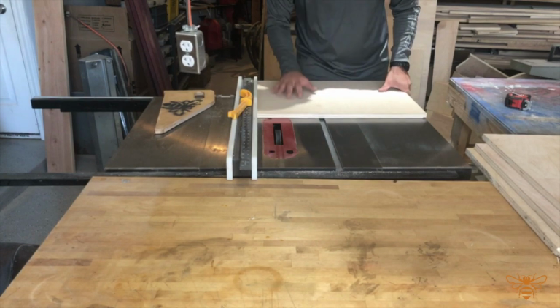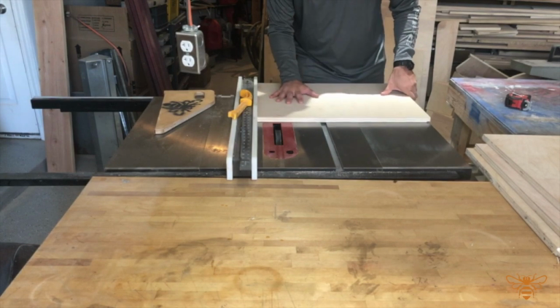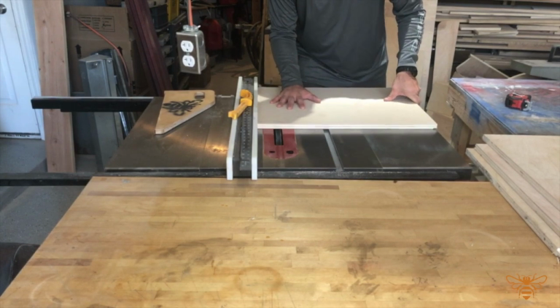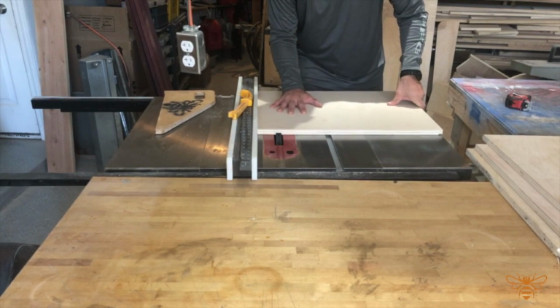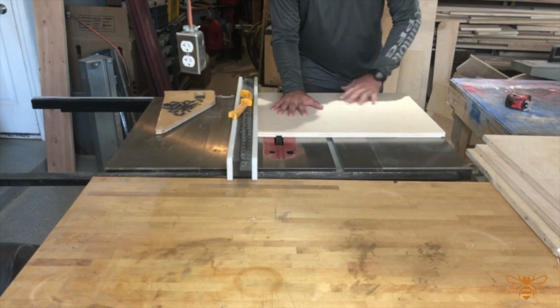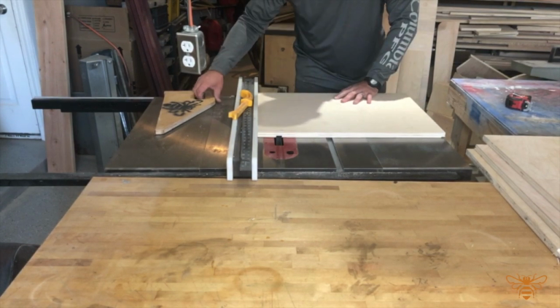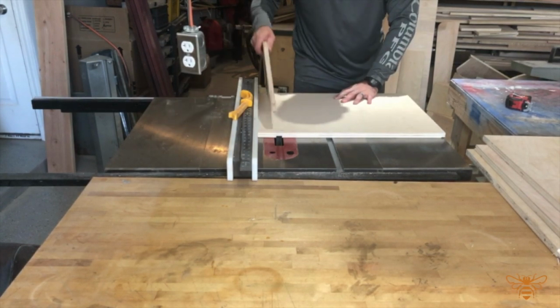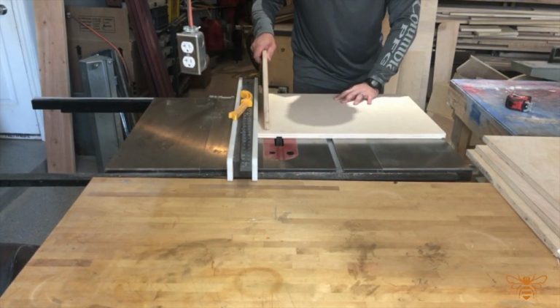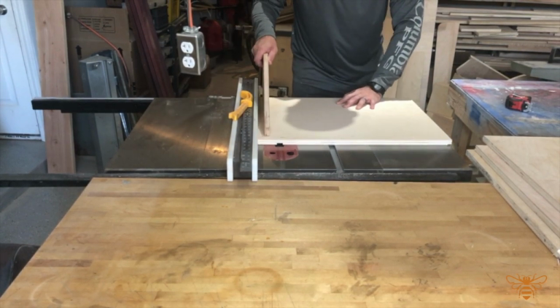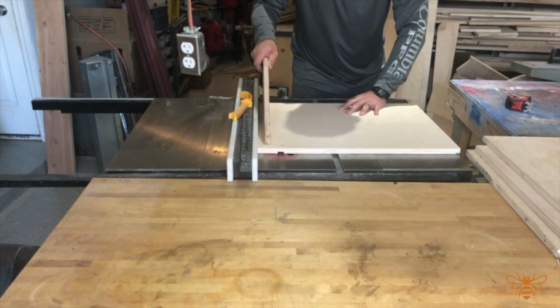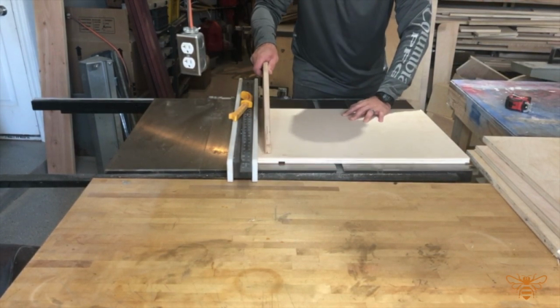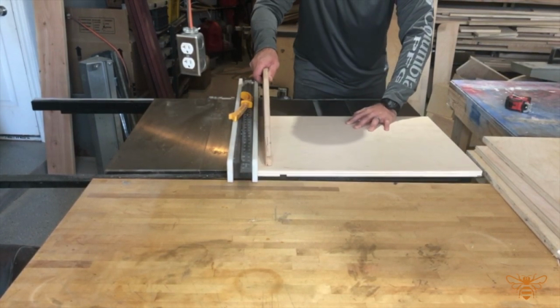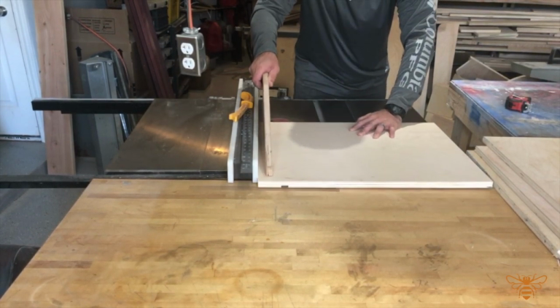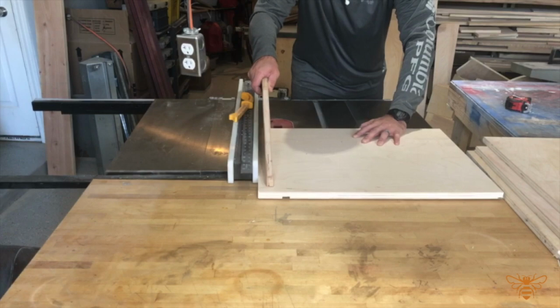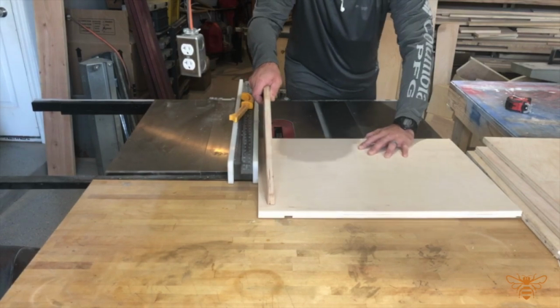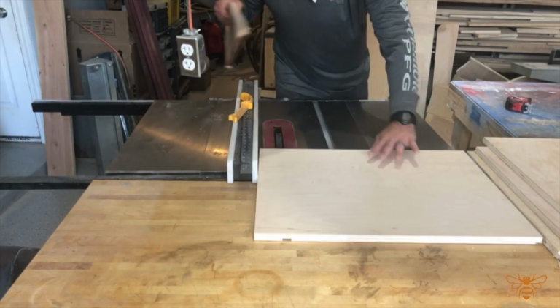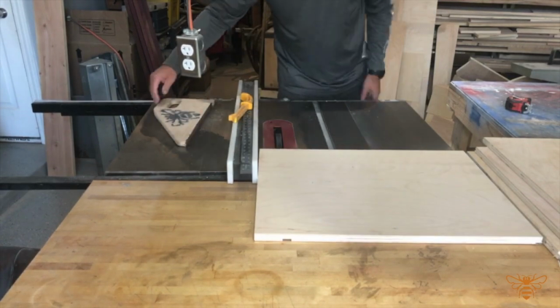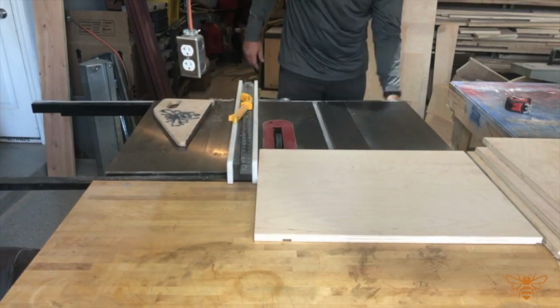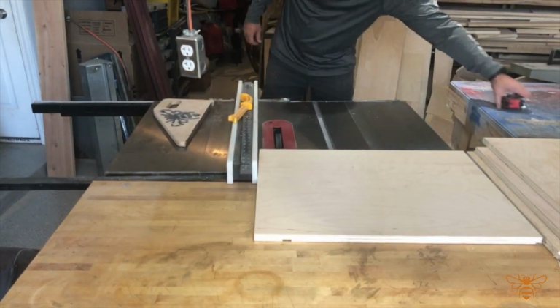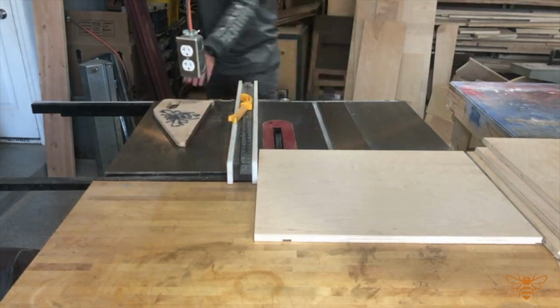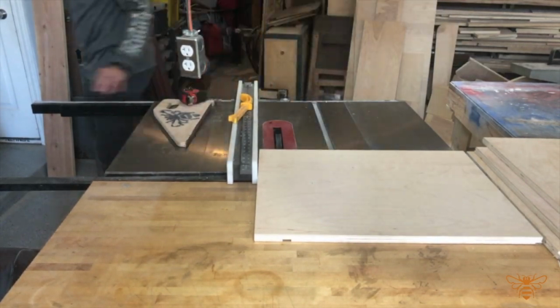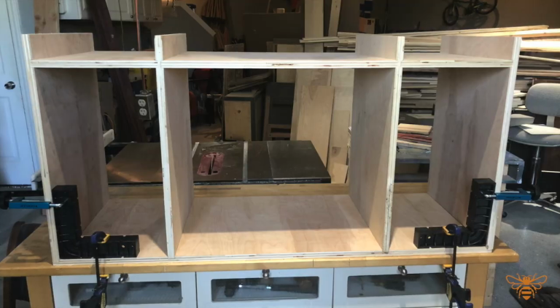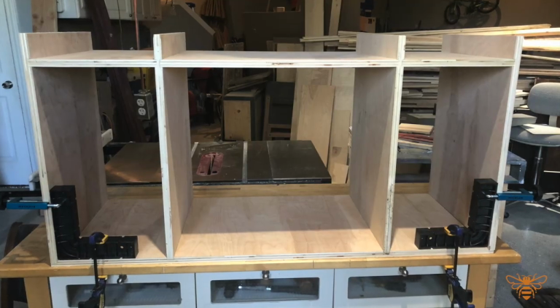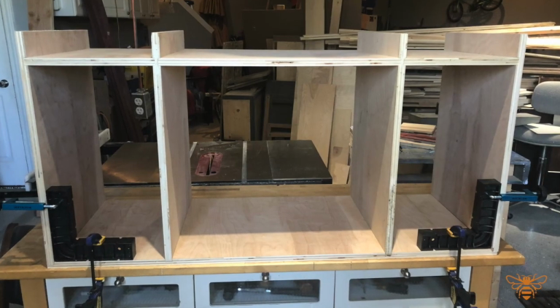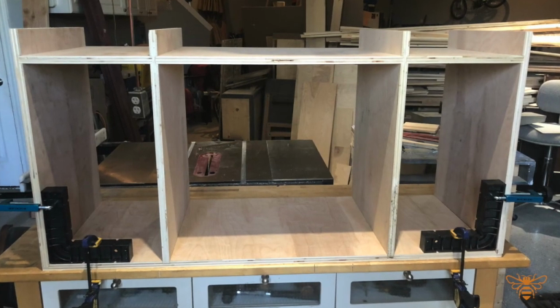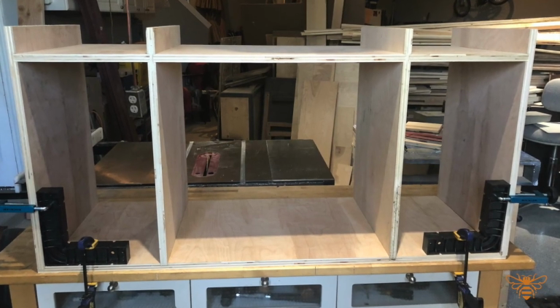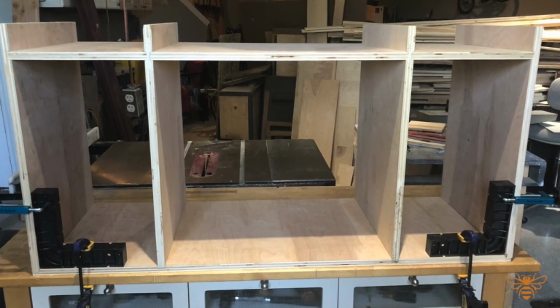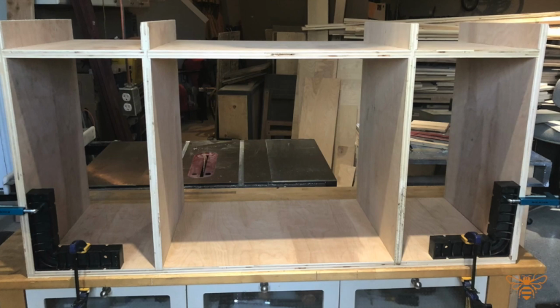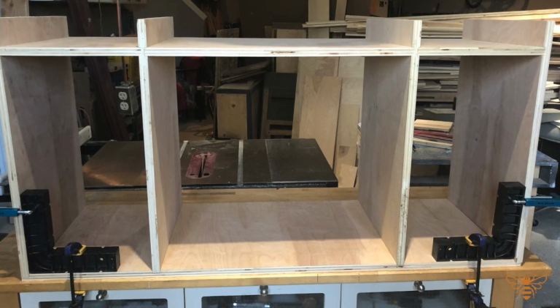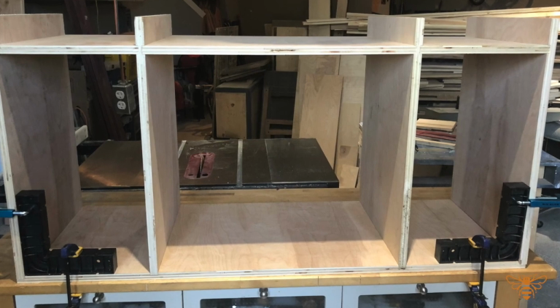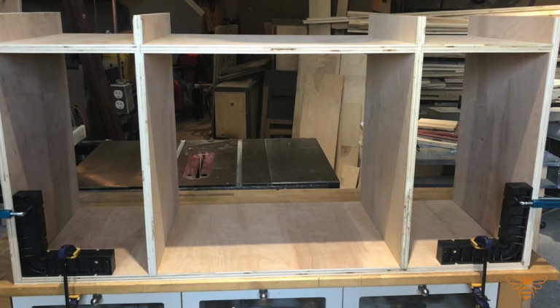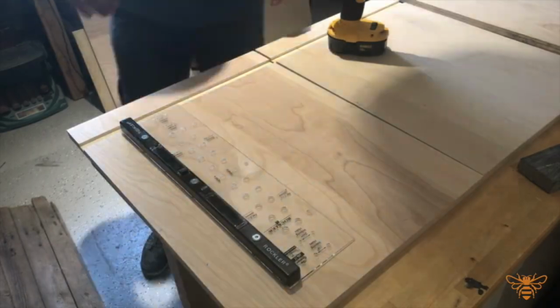One thing I didn't film was actually cutting the dados into the top. It's the same method we used for the side pieces, and you can see in the assembly where it was placed.